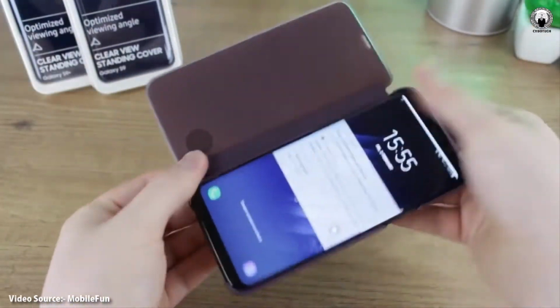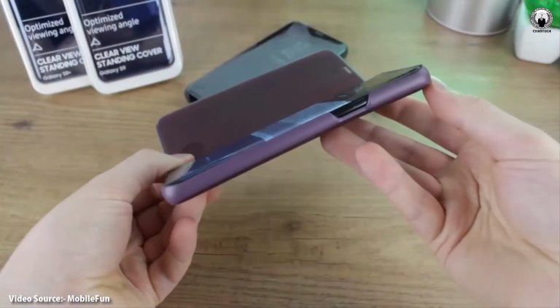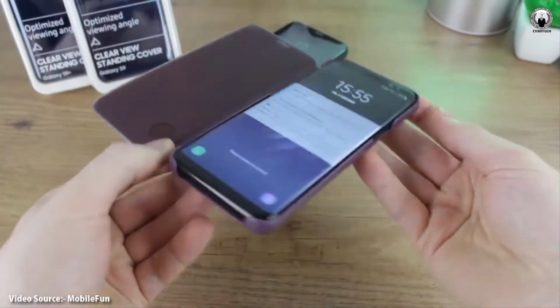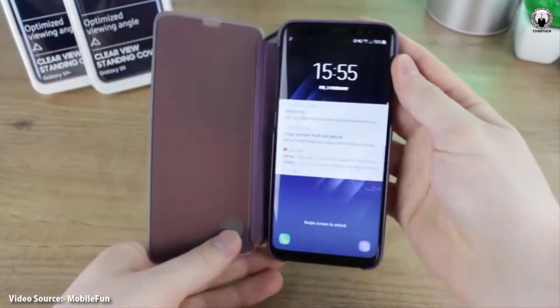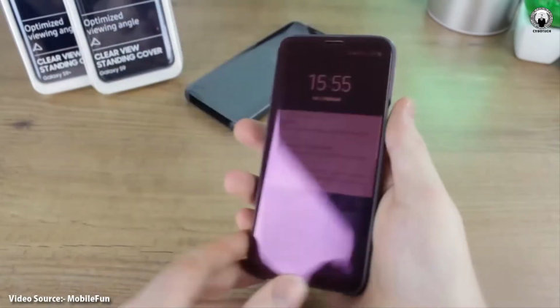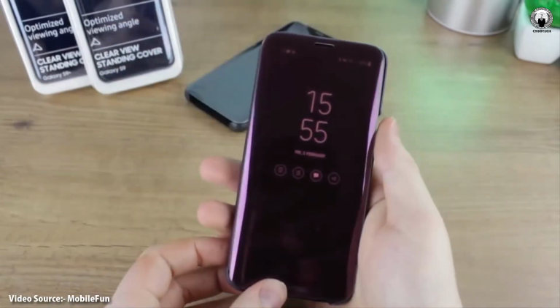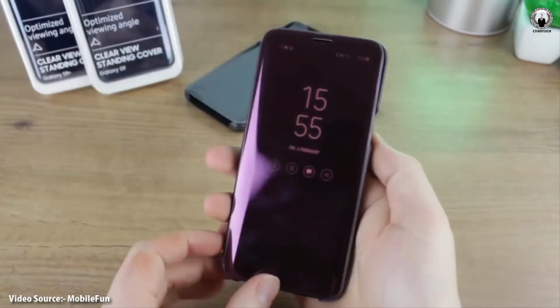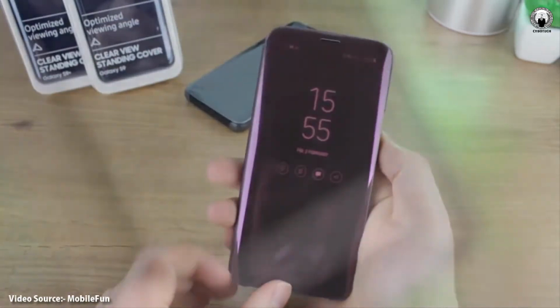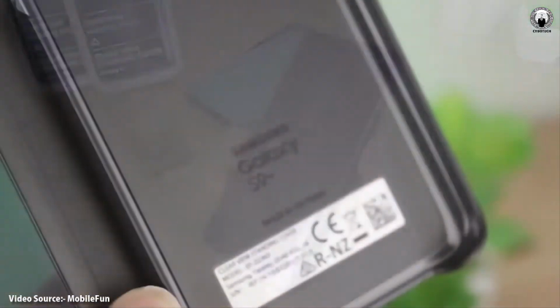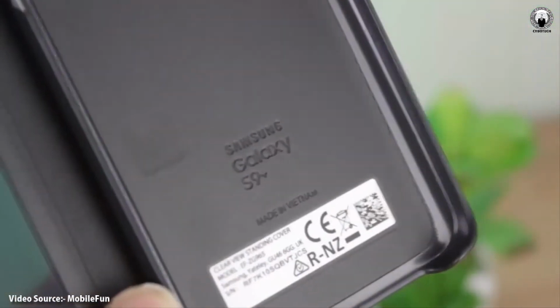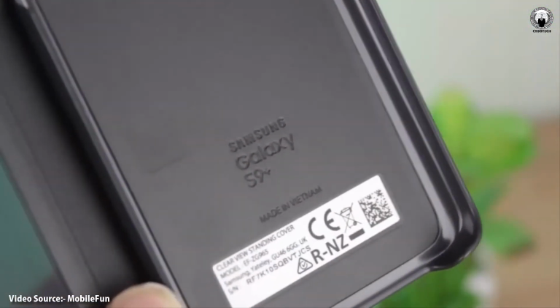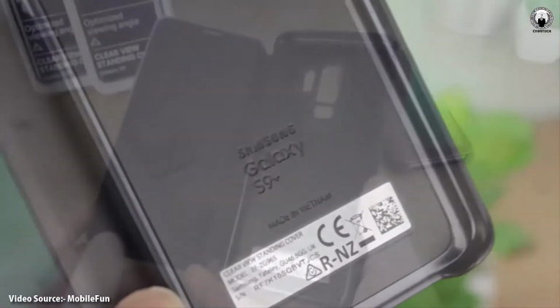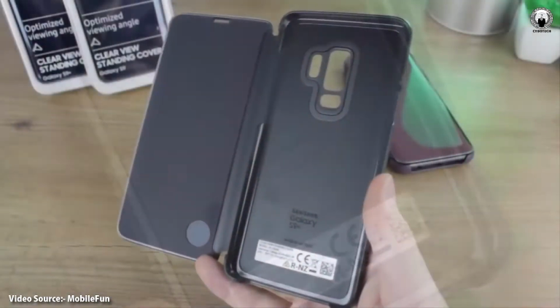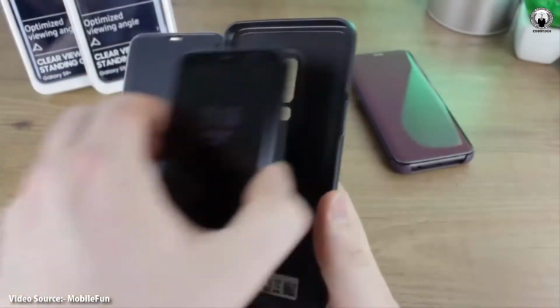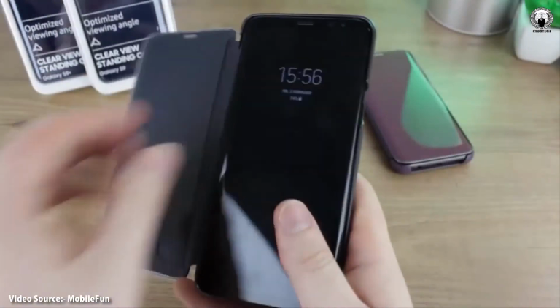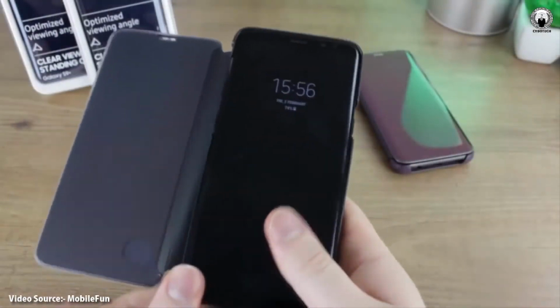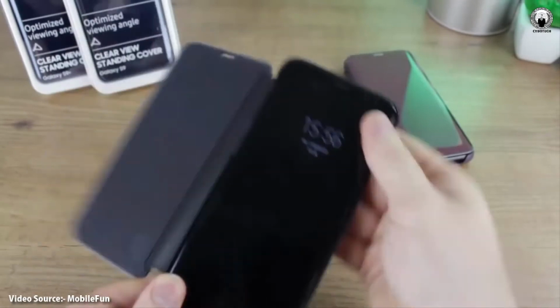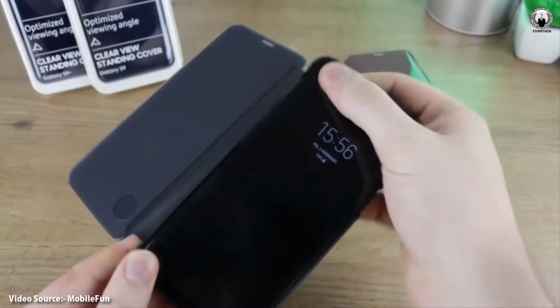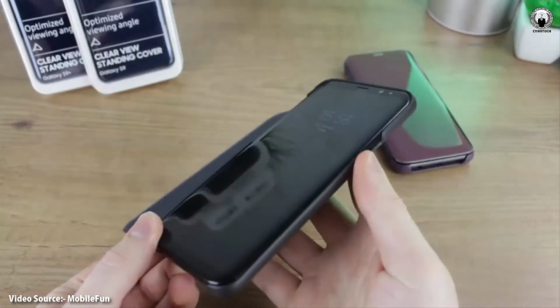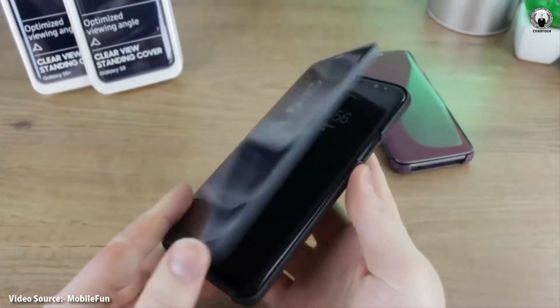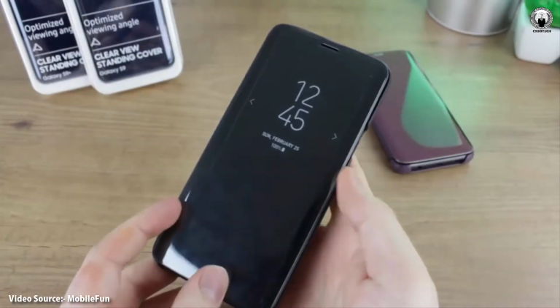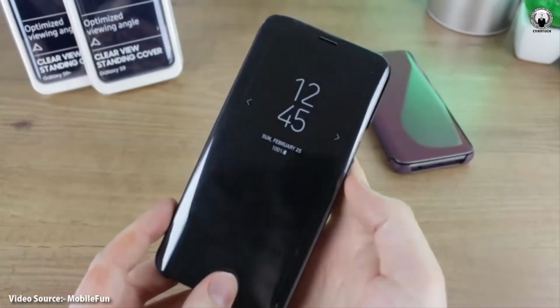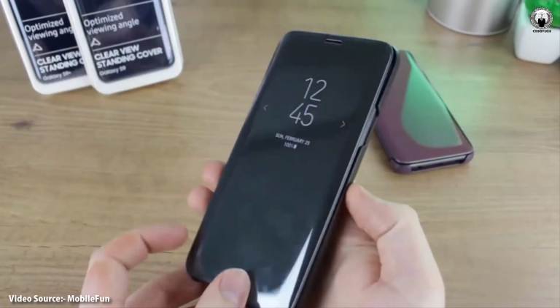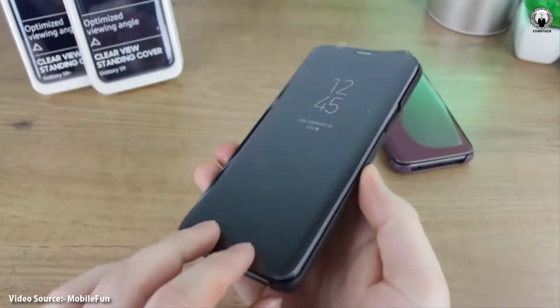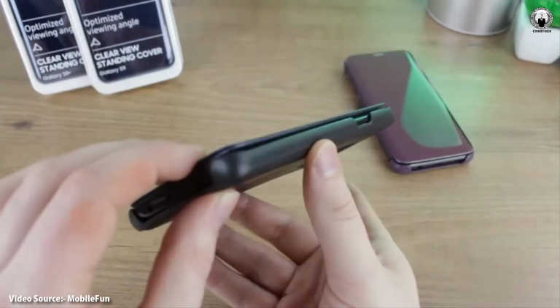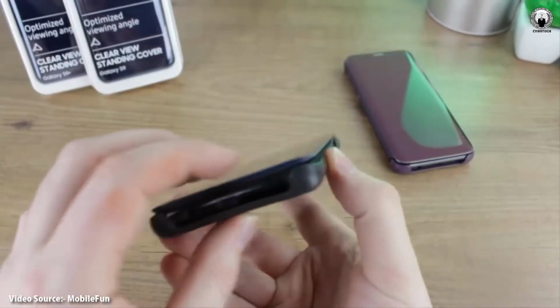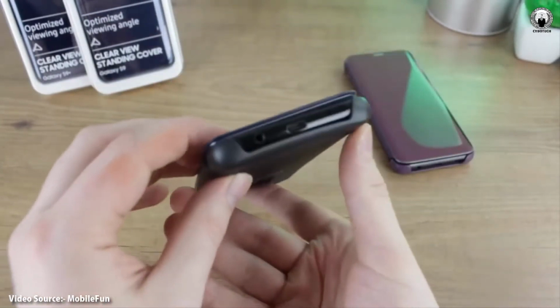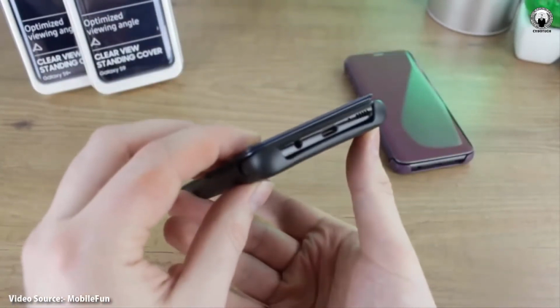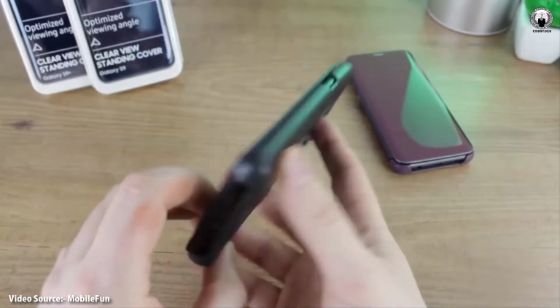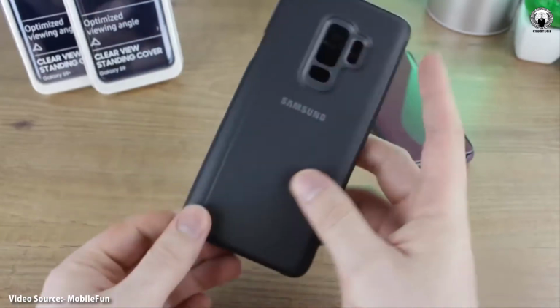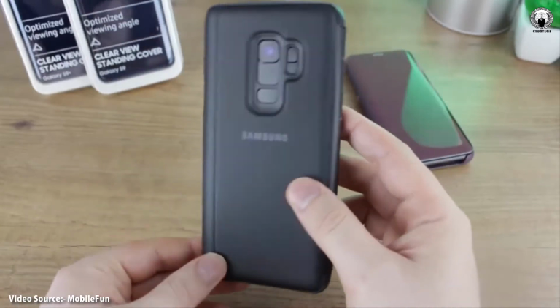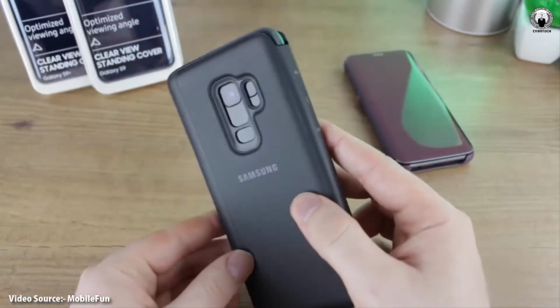Galaxy S9 and S9 Plus official clear view cases revealed. With the S9 and S9 Plus set to be unveiled on February 25, it looks like past accessories and other items related to the handsets are making their way to different retailers.